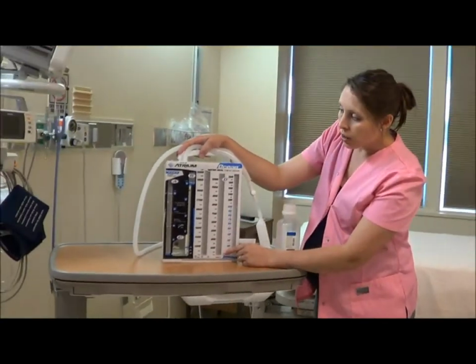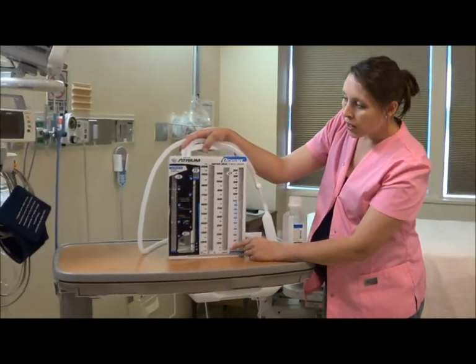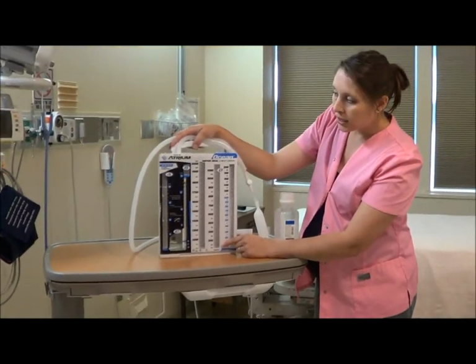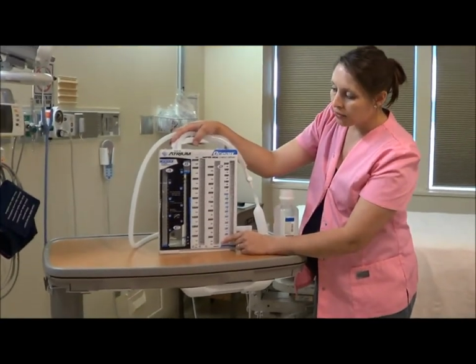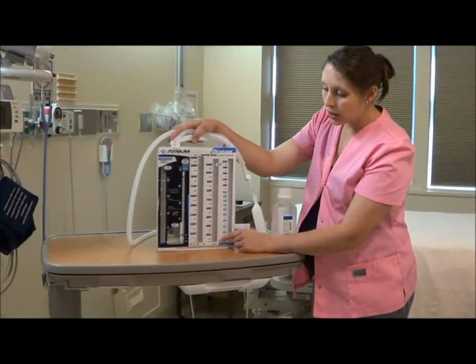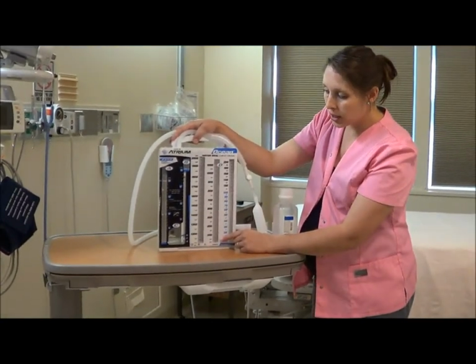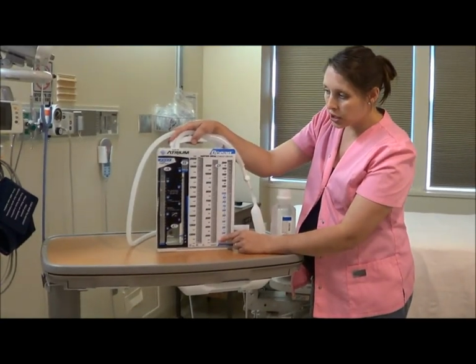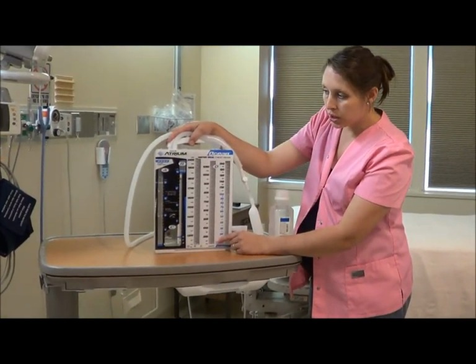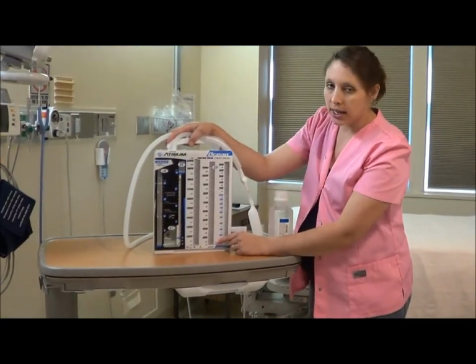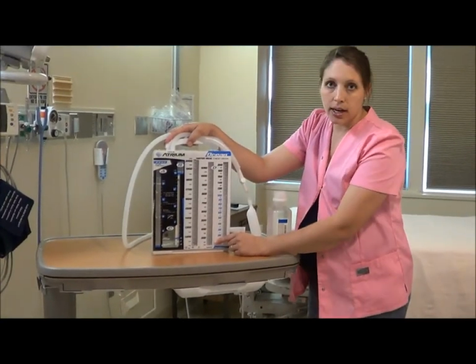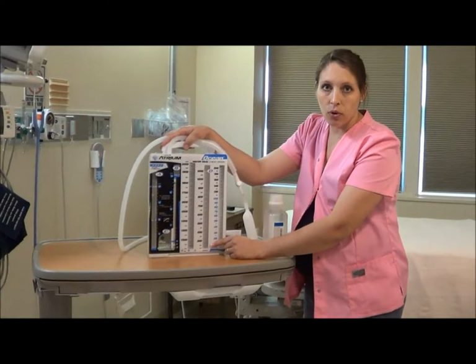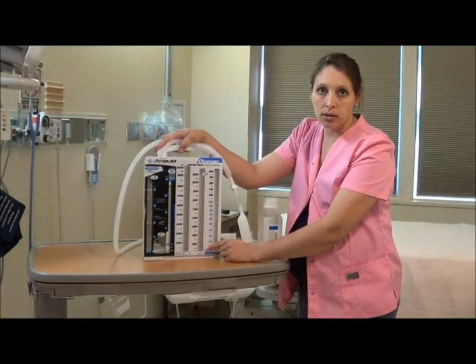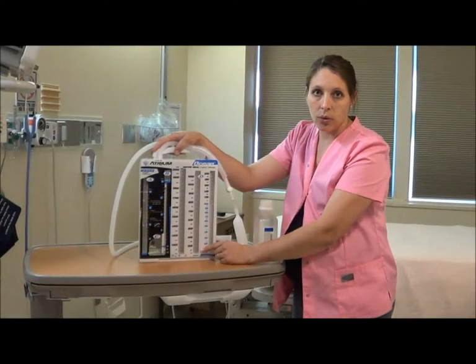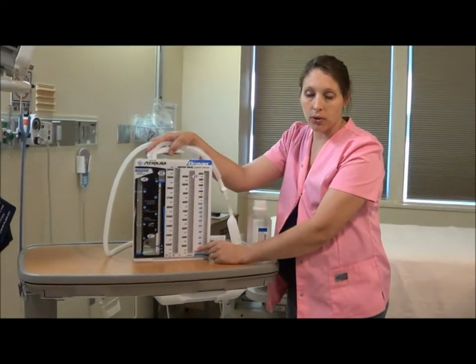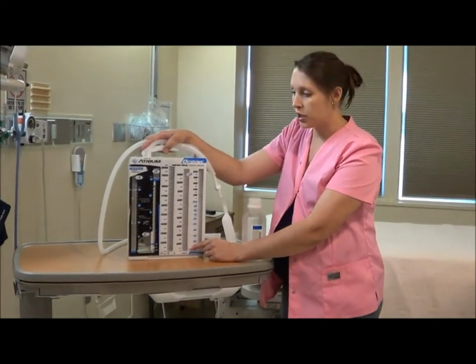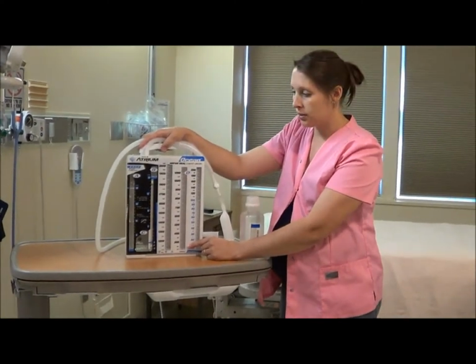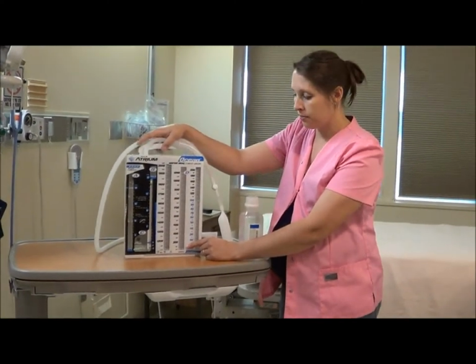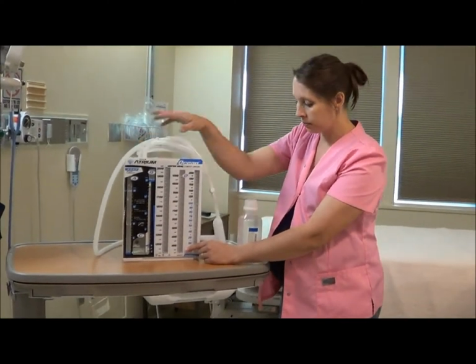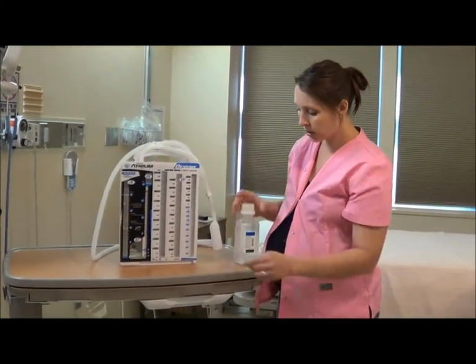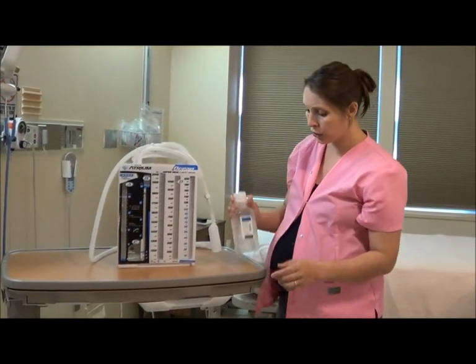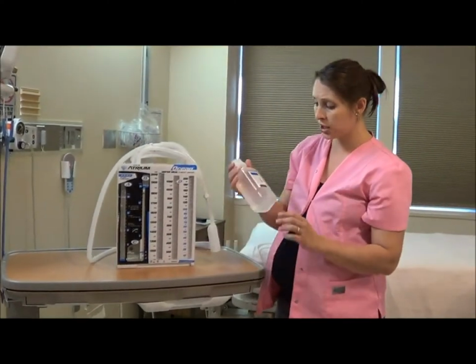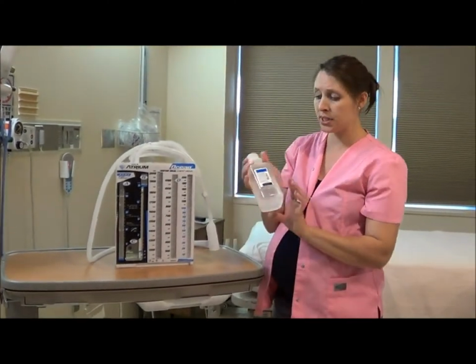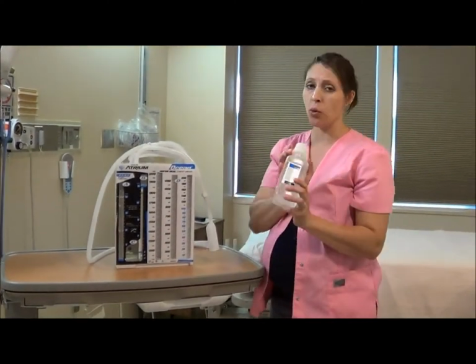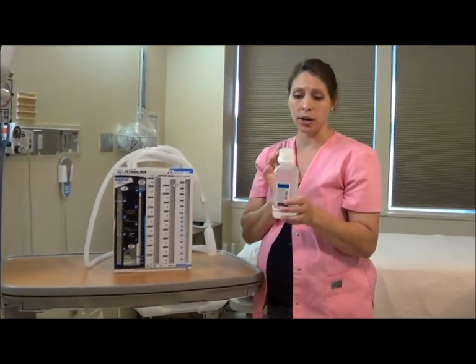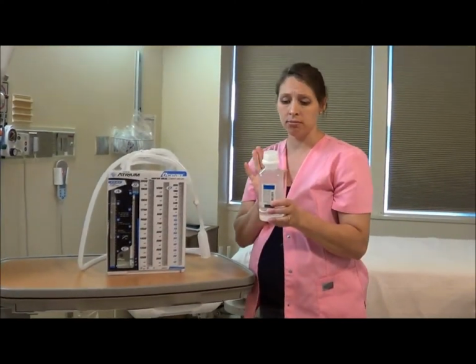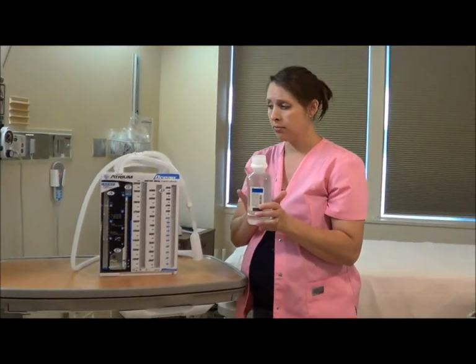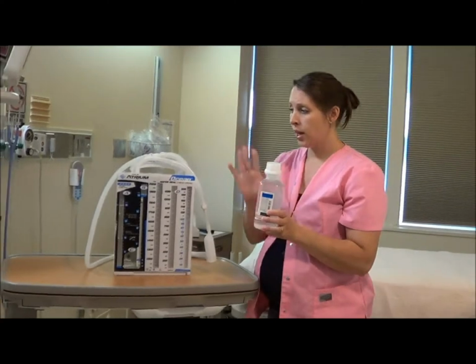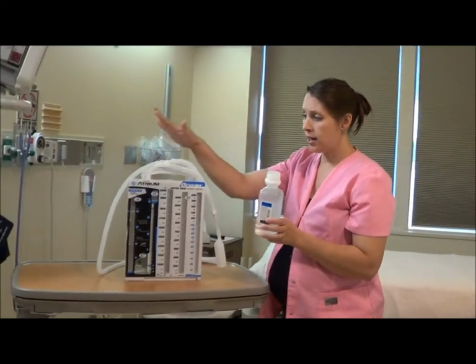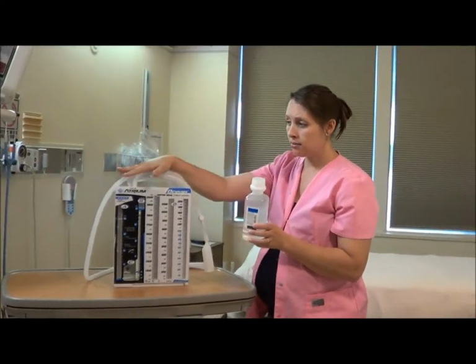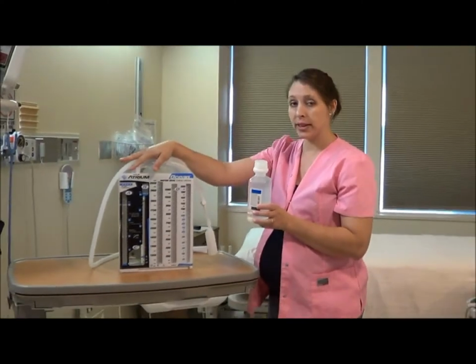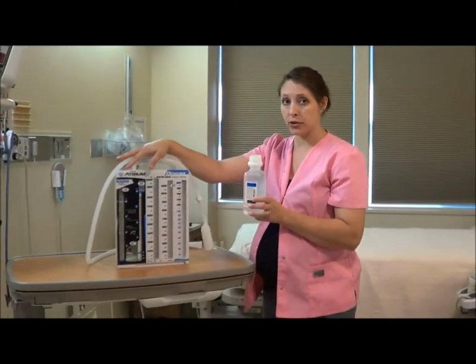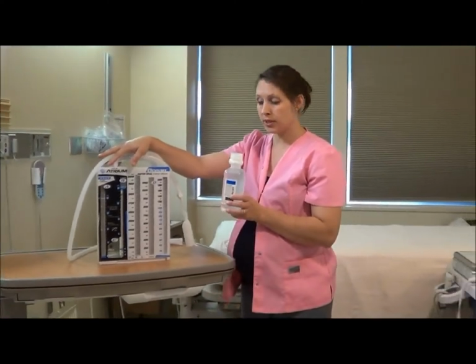We will need to fill two of these chambers to get it set up and ready for the patient. You need just some sterile water and the atrium itself.